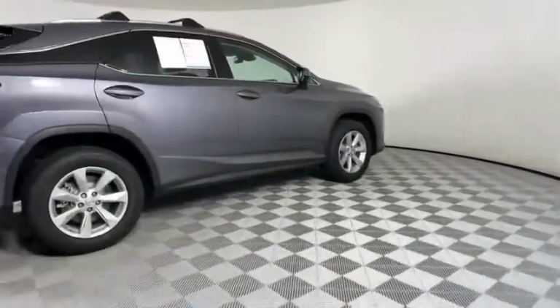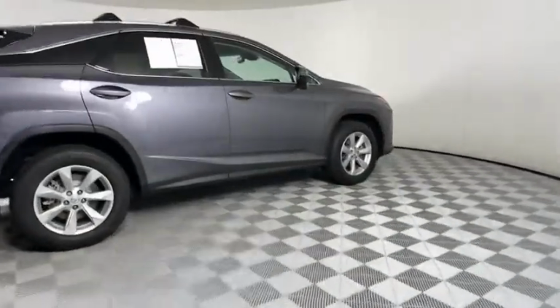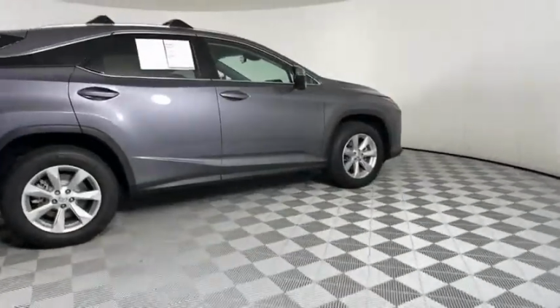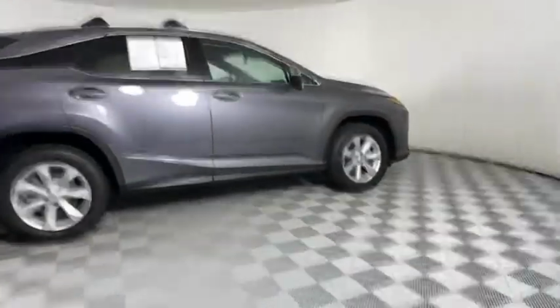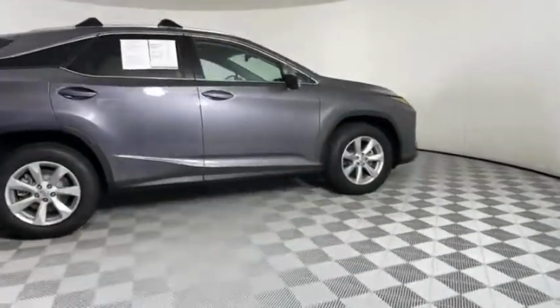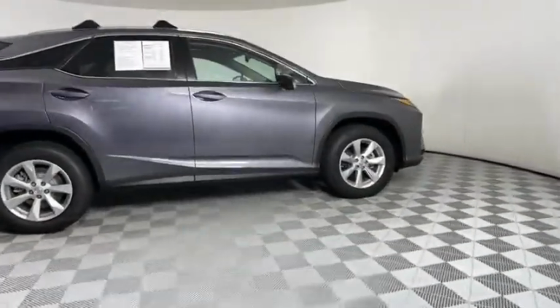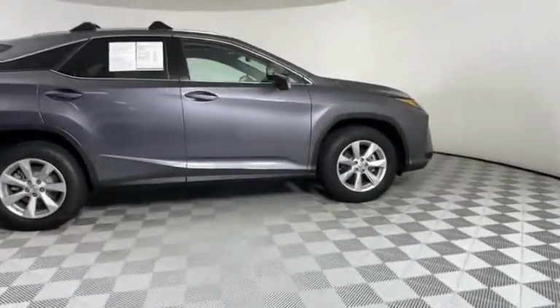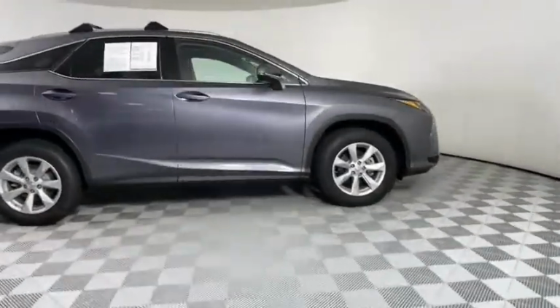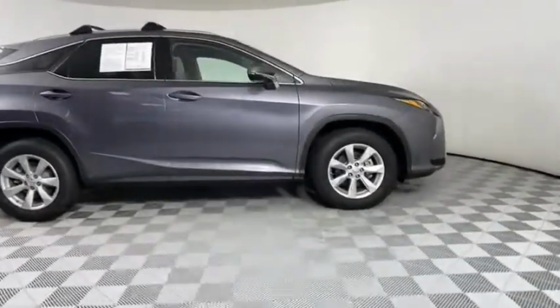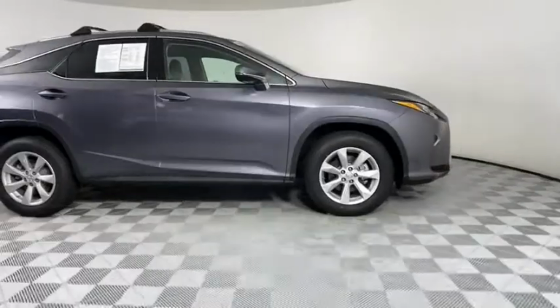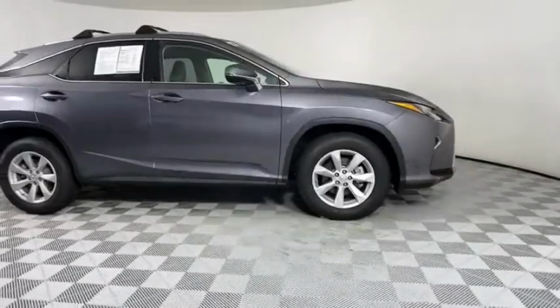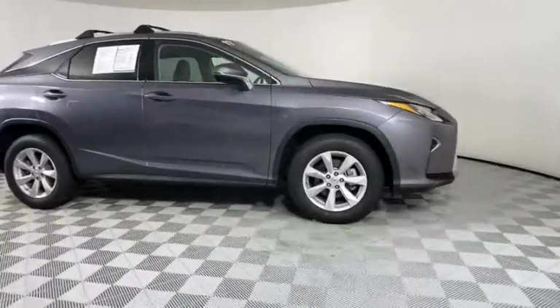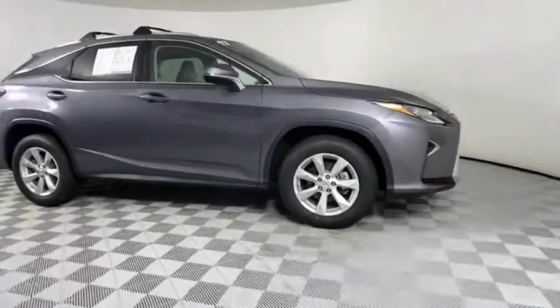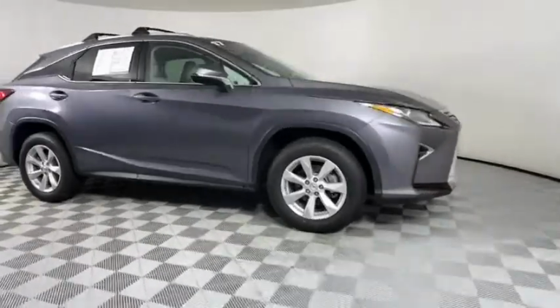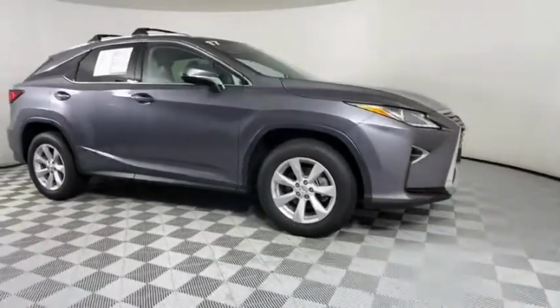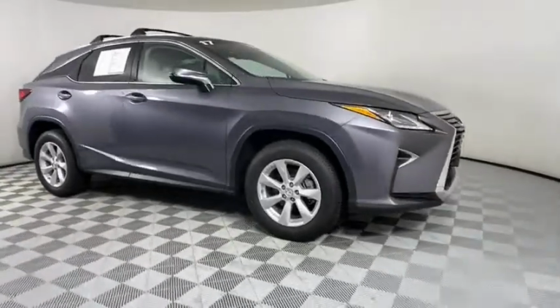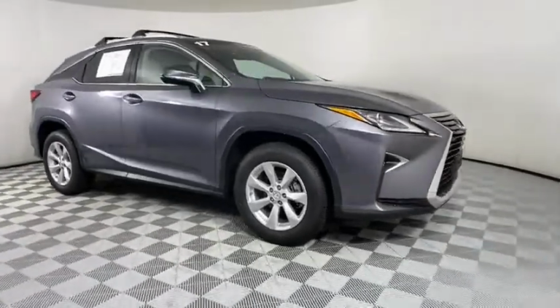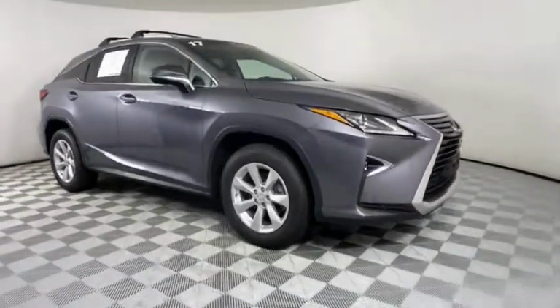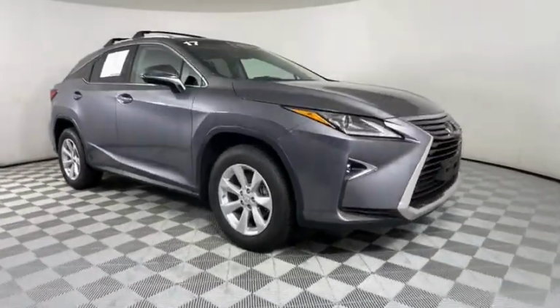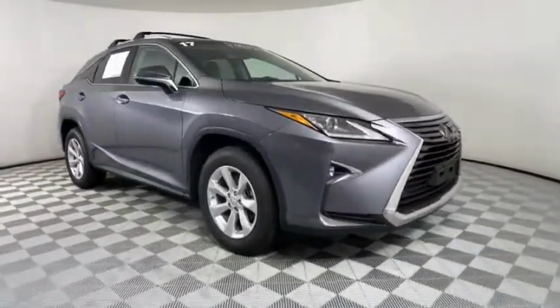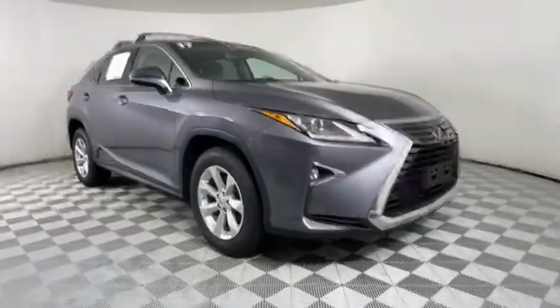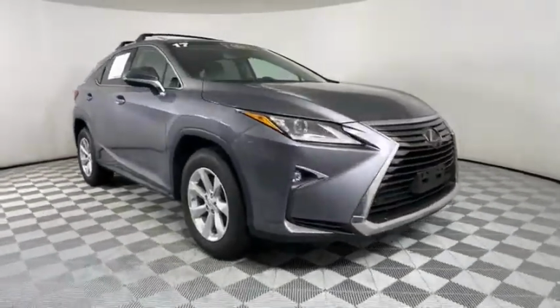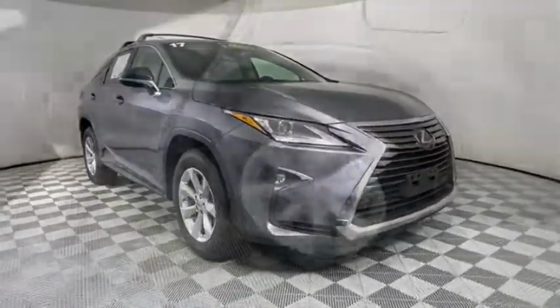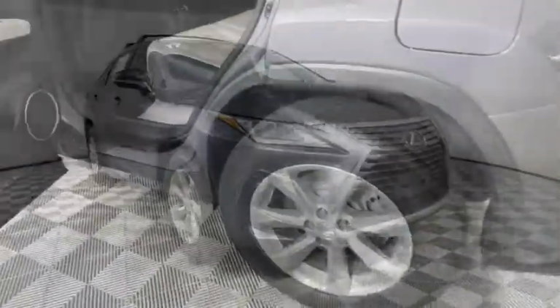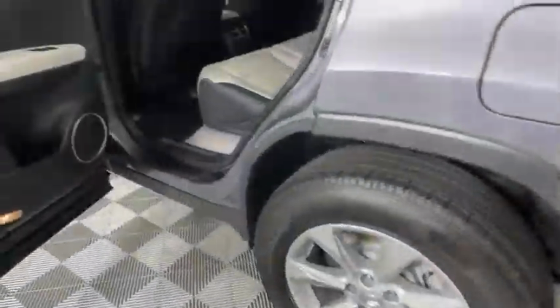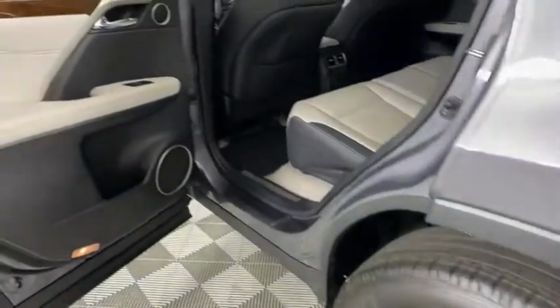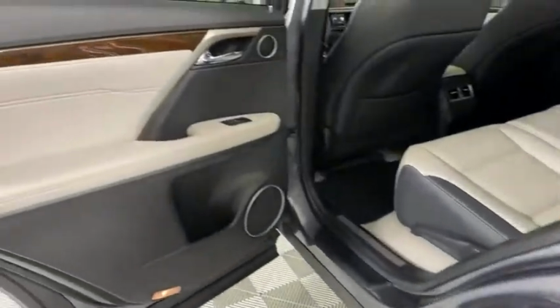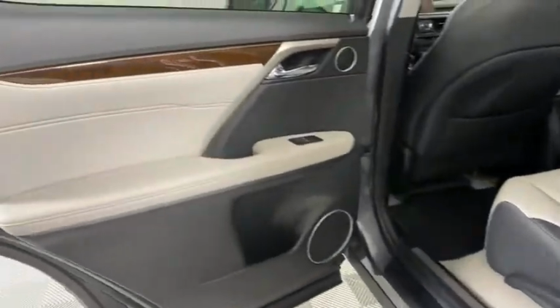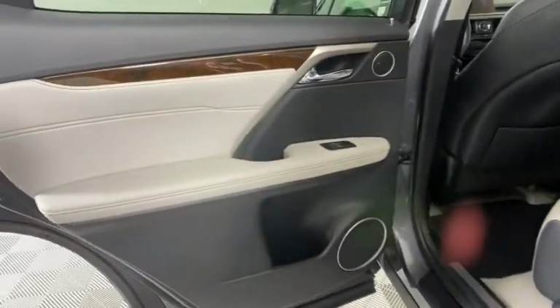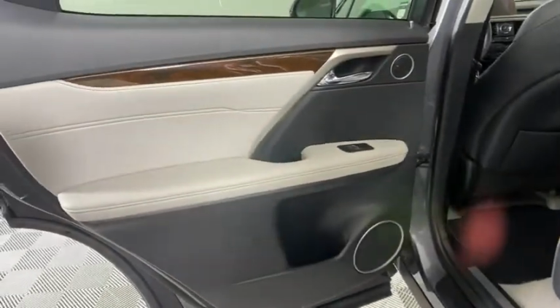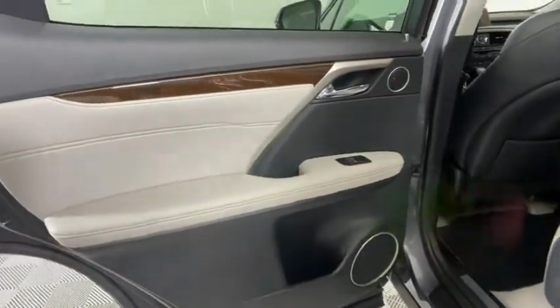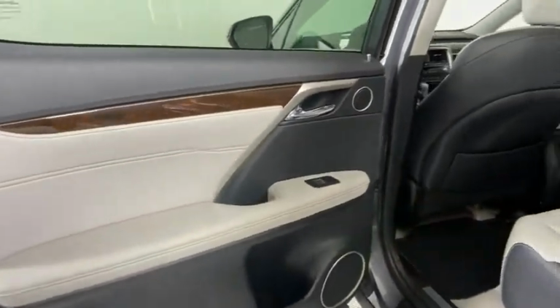Keyless entry, anti-lock braking system, steering wheel audio controls, all-wheel drive, power passenger seat, lane departure warning, traction control.